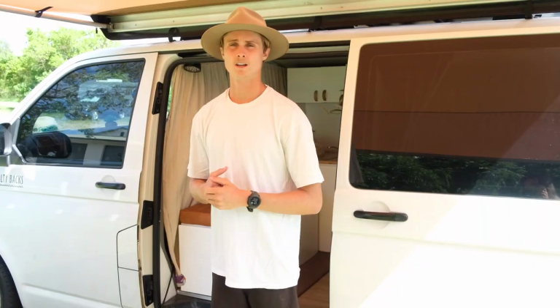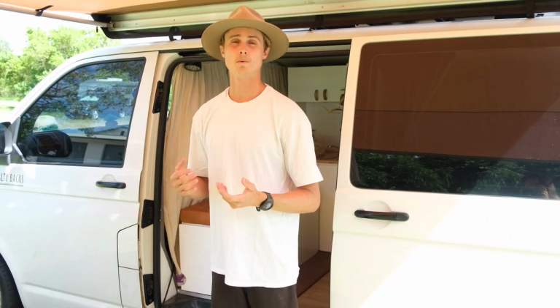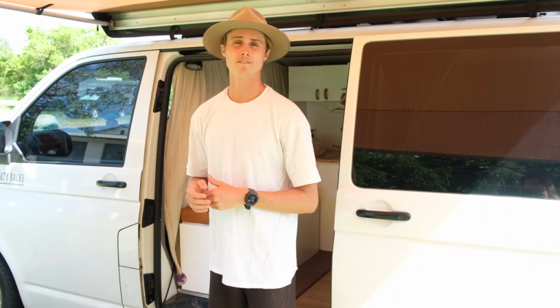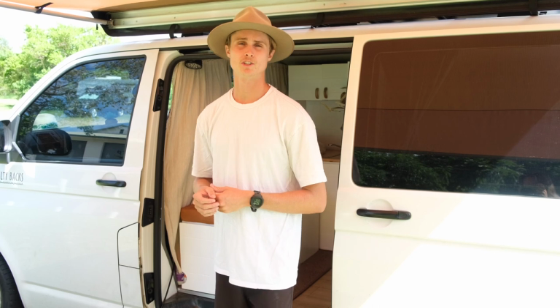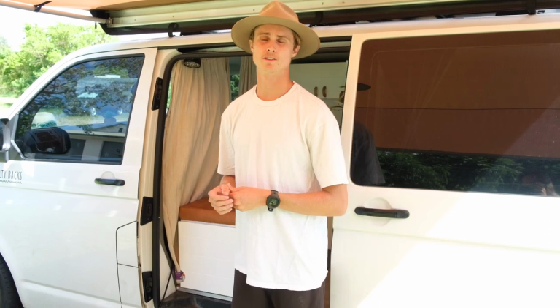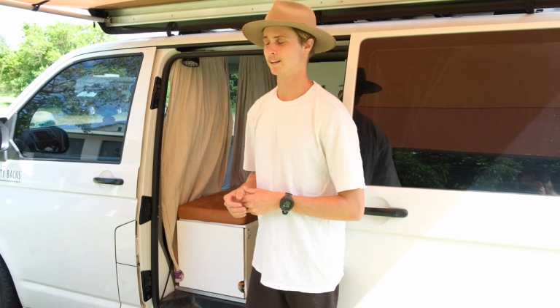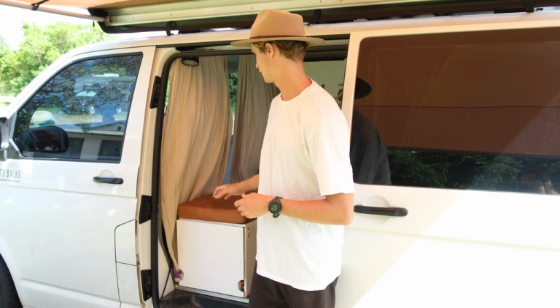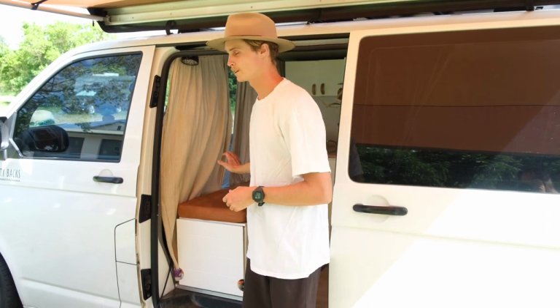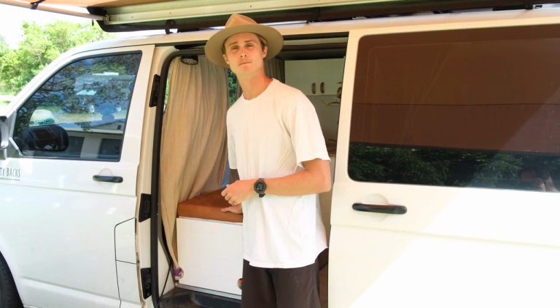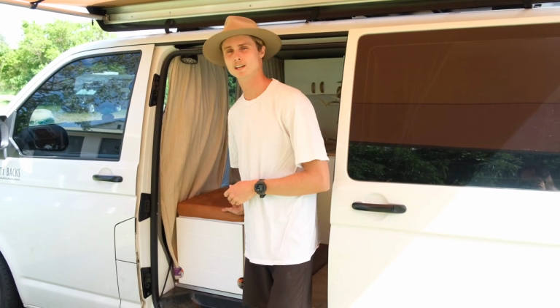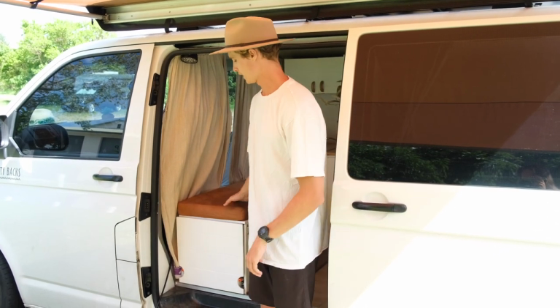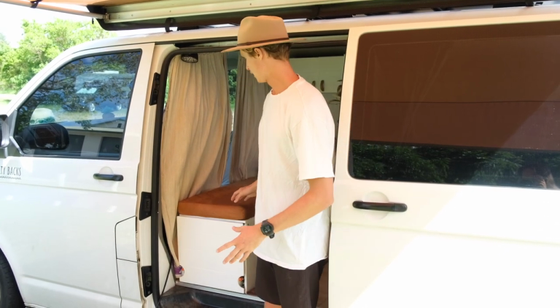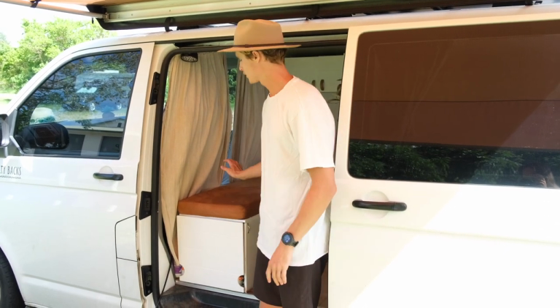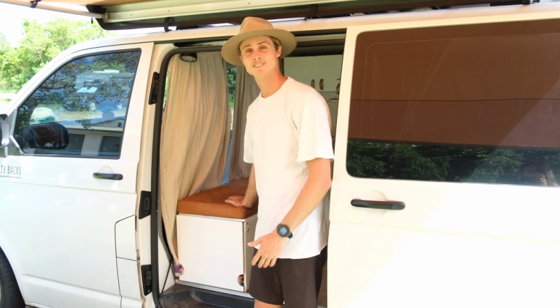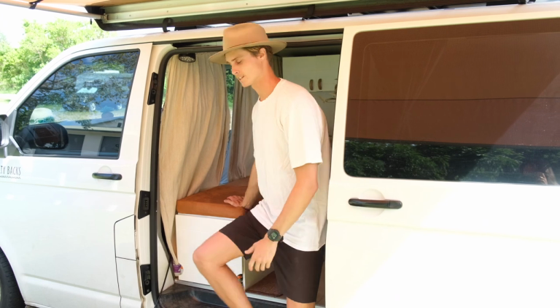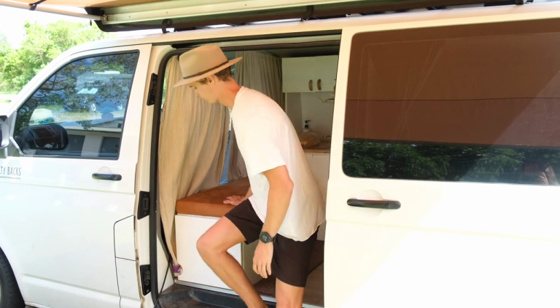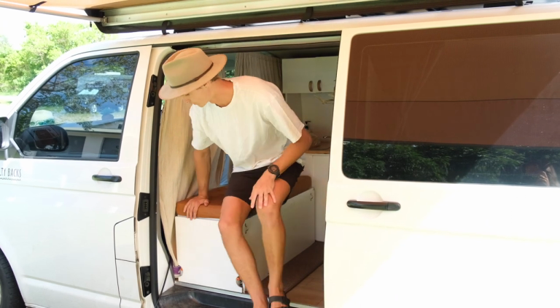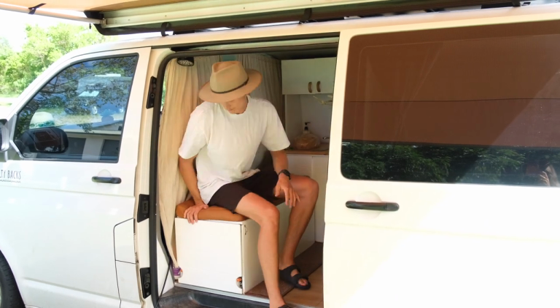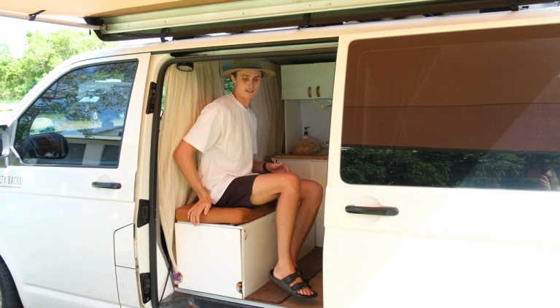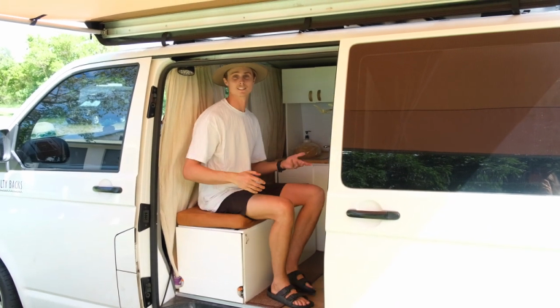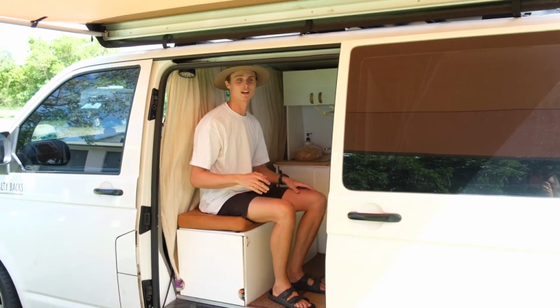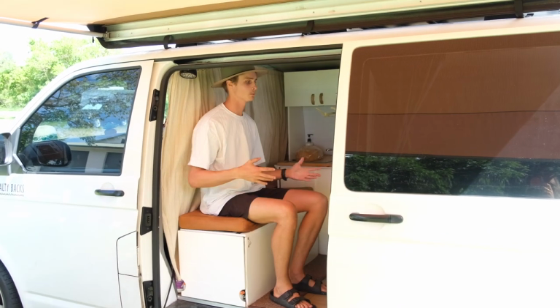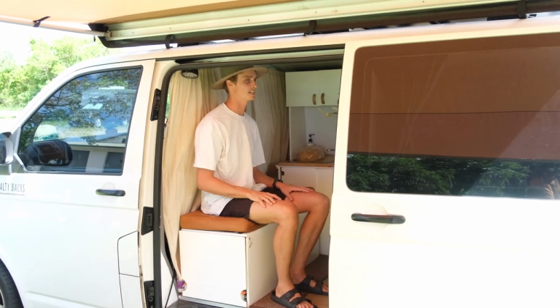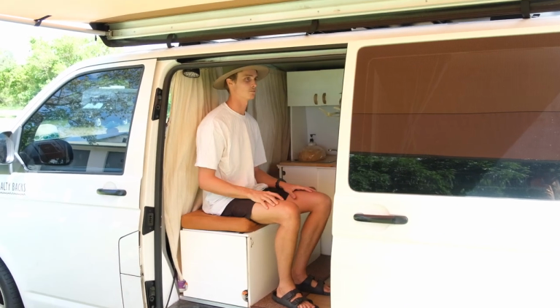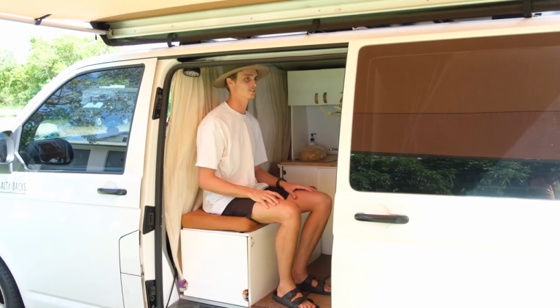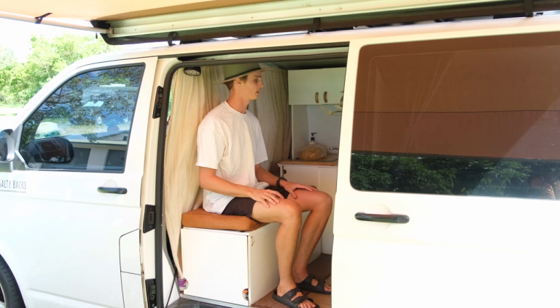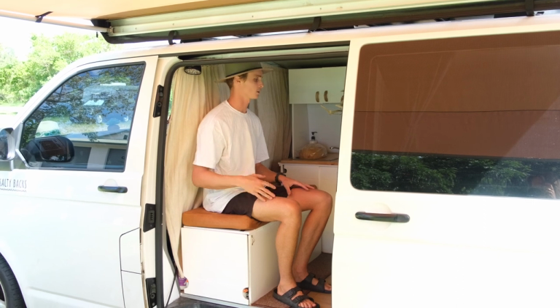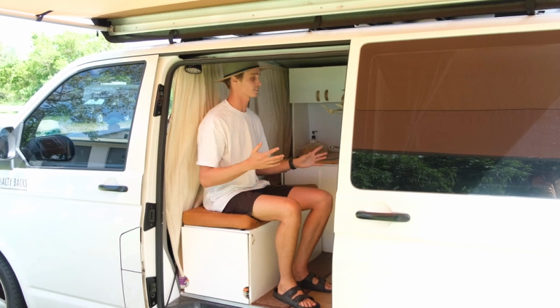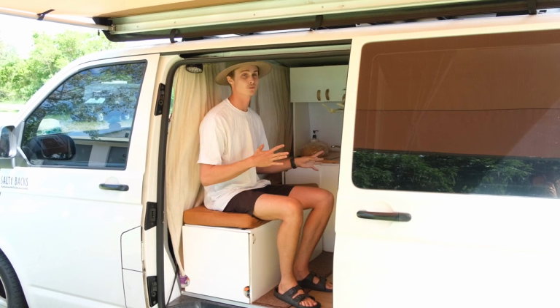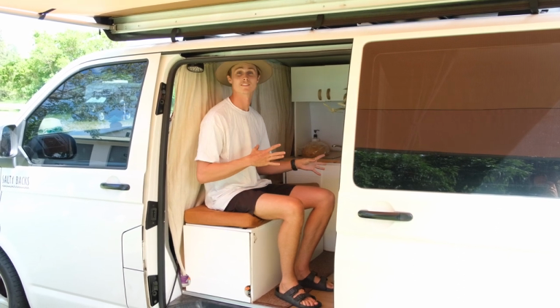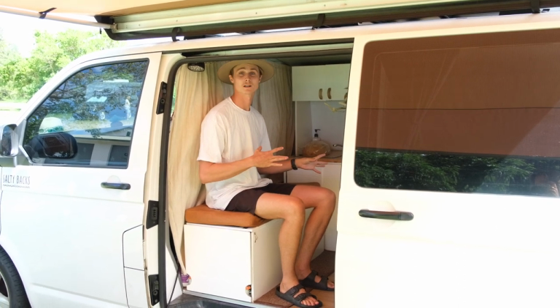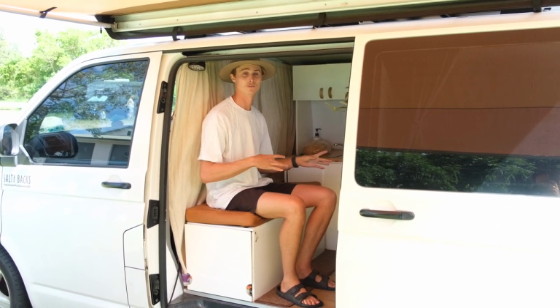One of my favorite additions to the van is this rear-facing bench seat. Firstly, just for the seat itself — it's given us a bit more seating area, as well as access to a few other things that we'll go through.